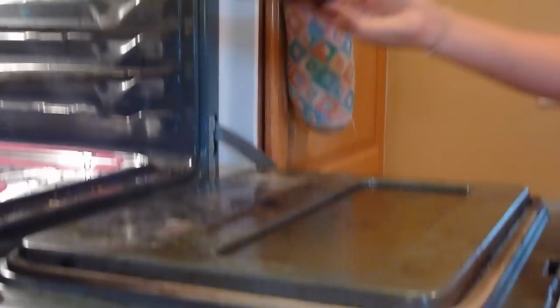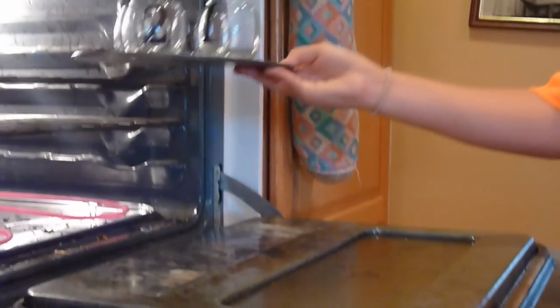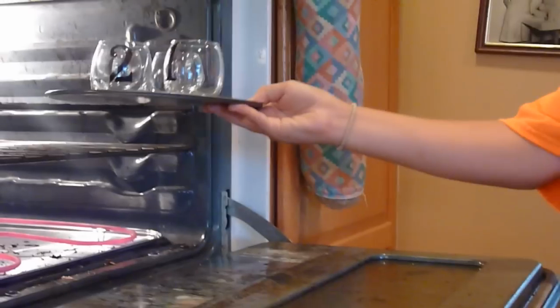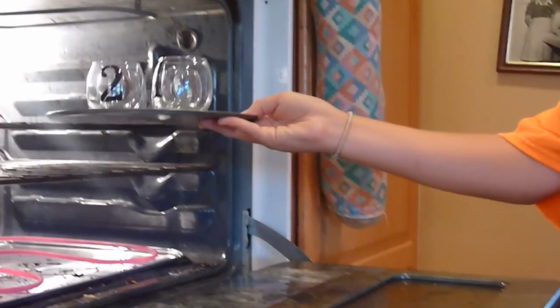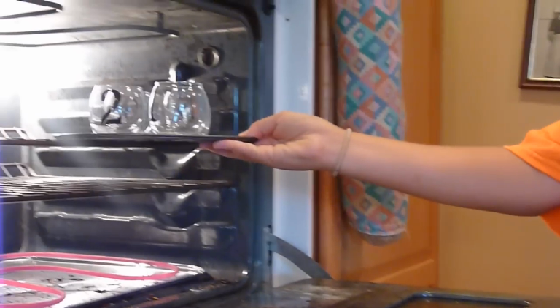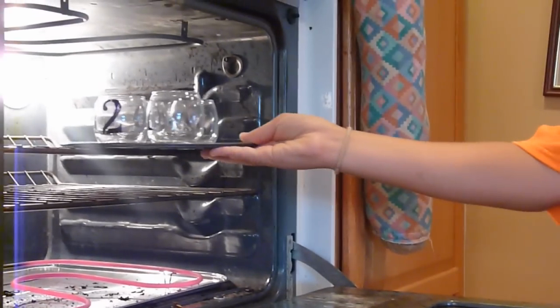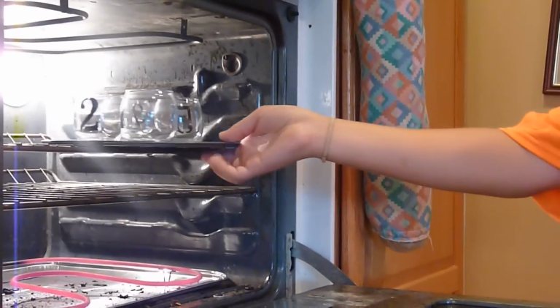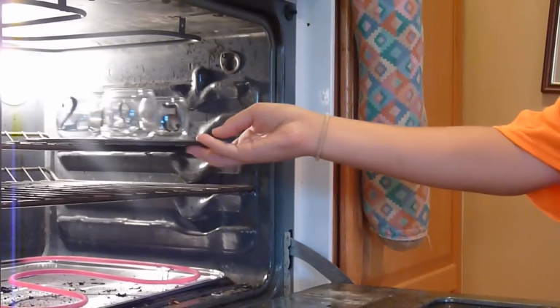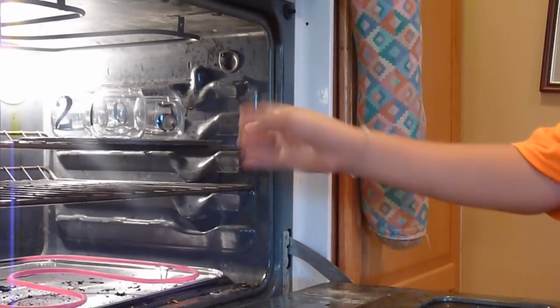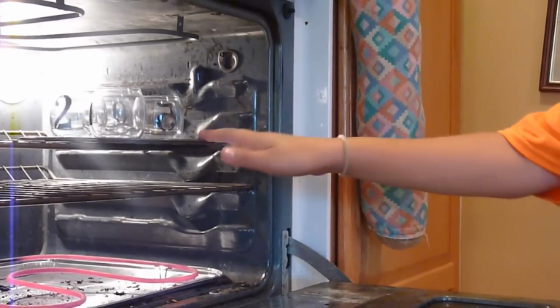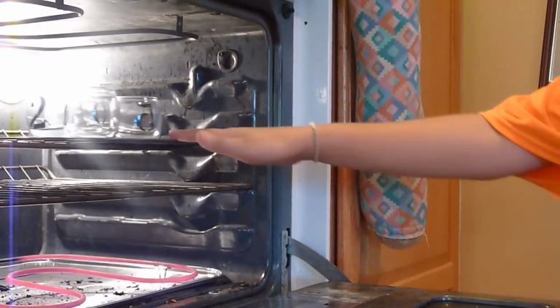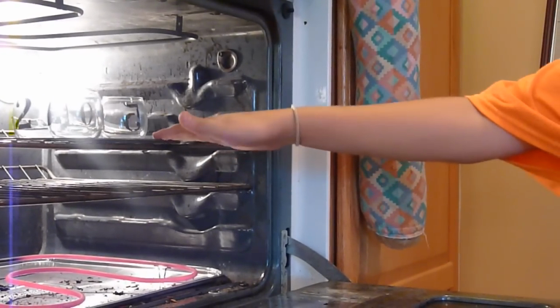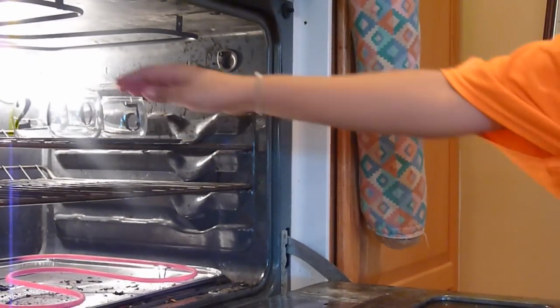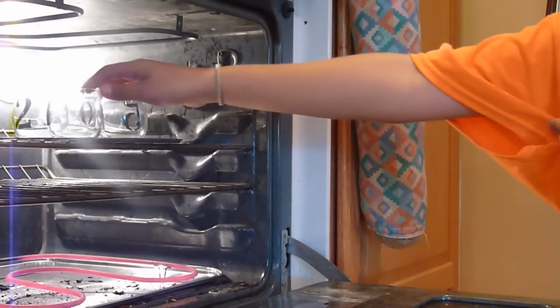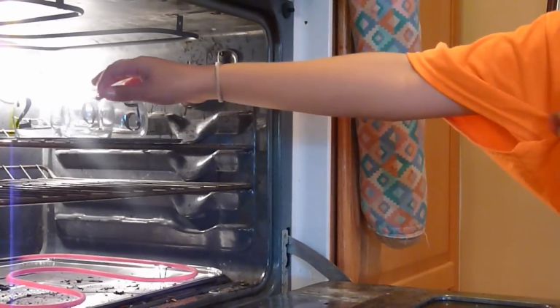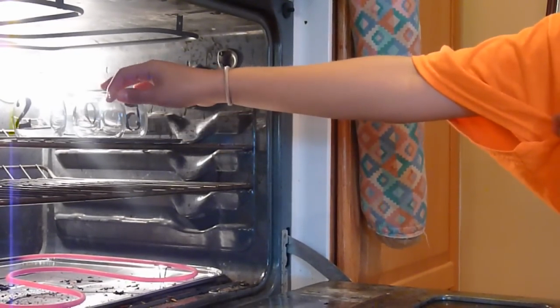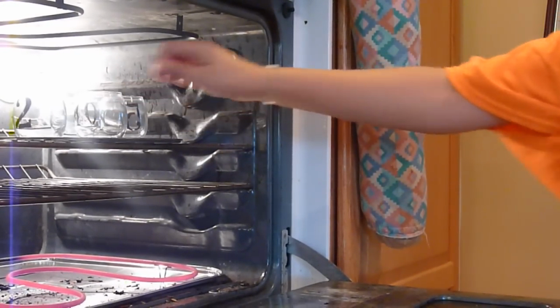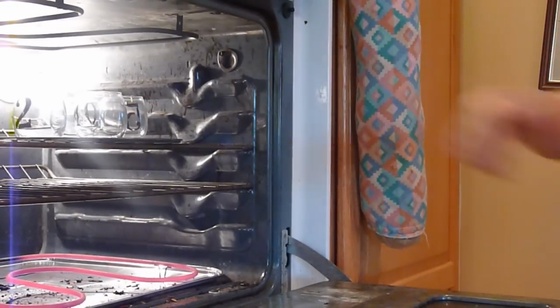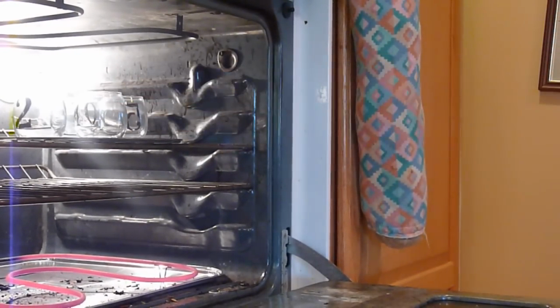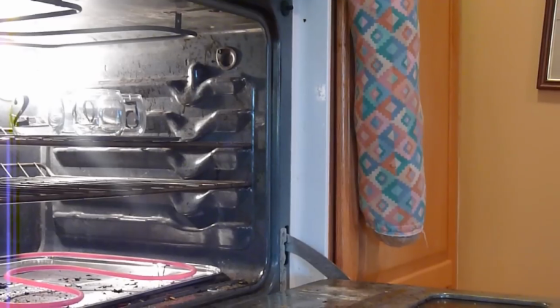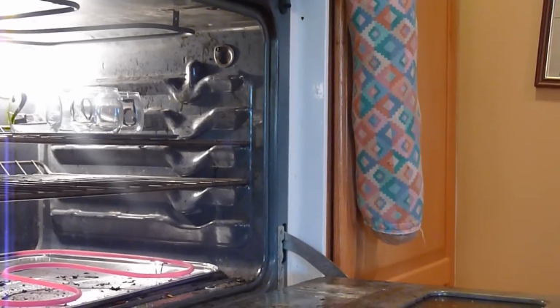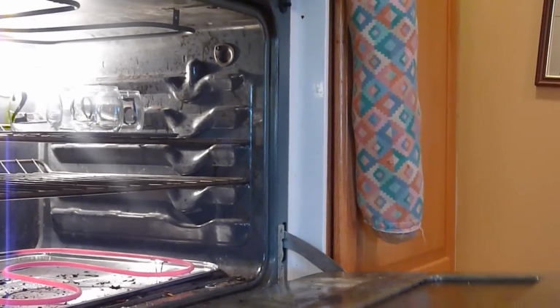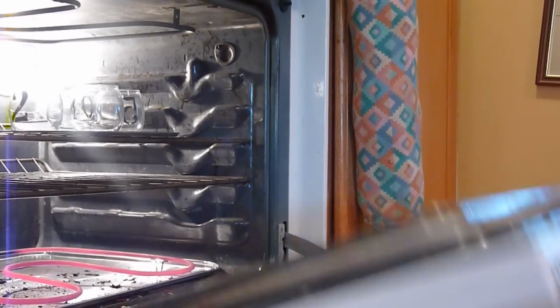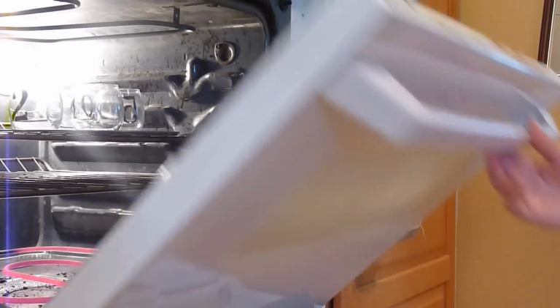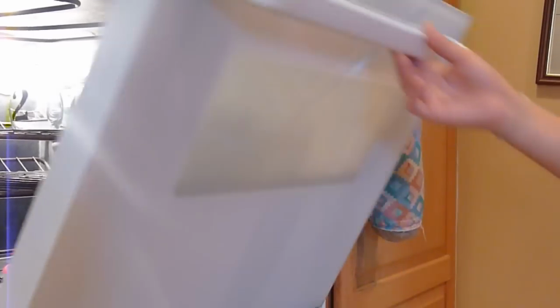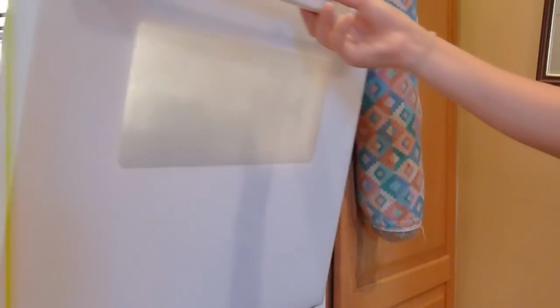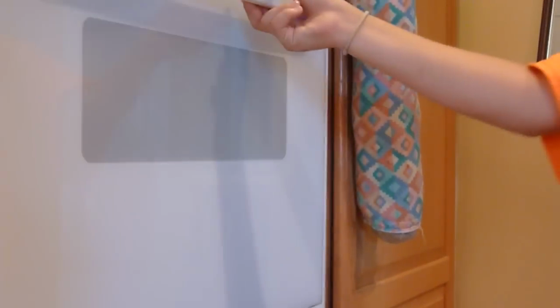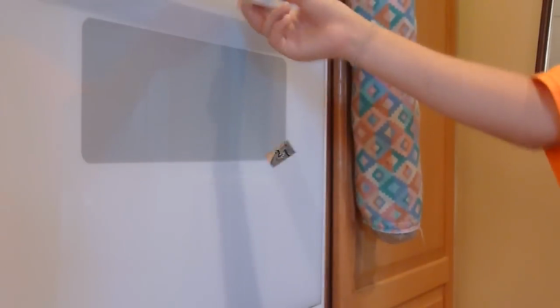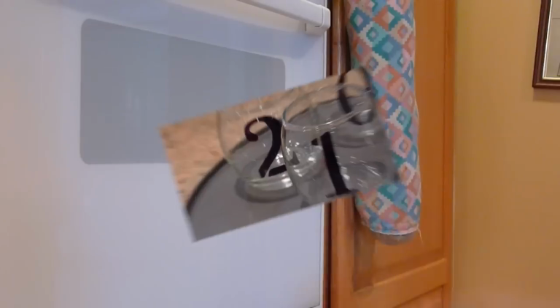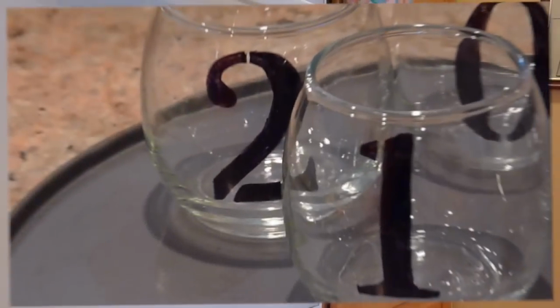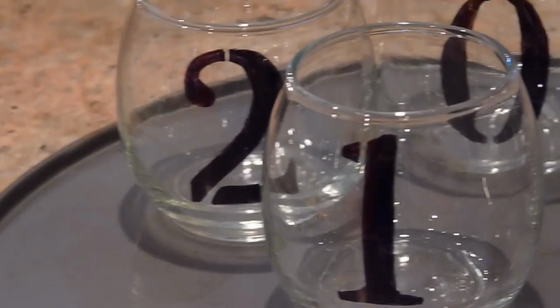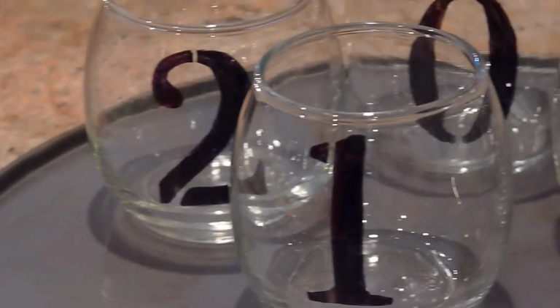We set the oven to 350 degrees and baked the cups for 30 minutes so that the marker would set in. Fresh out of the oven!